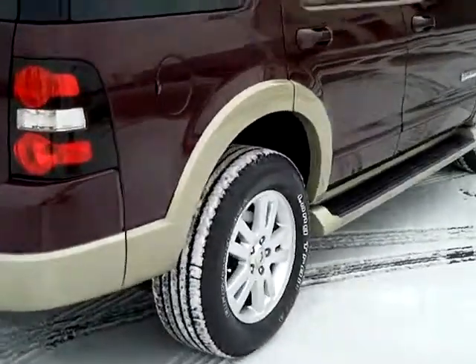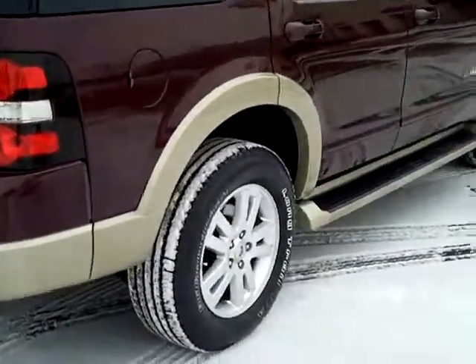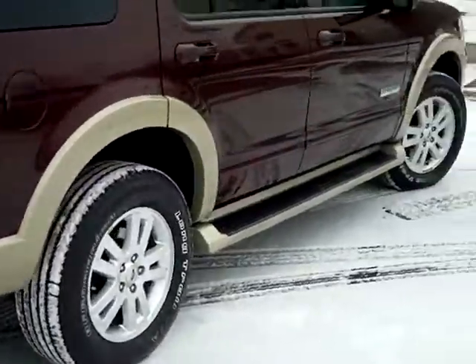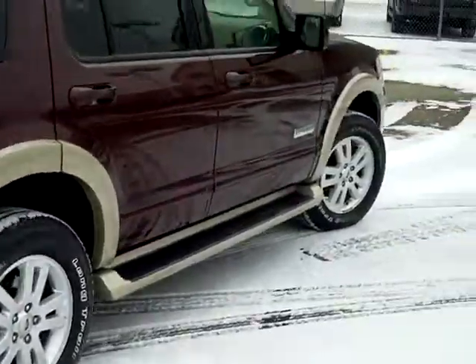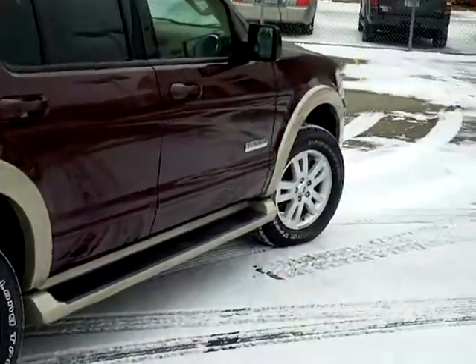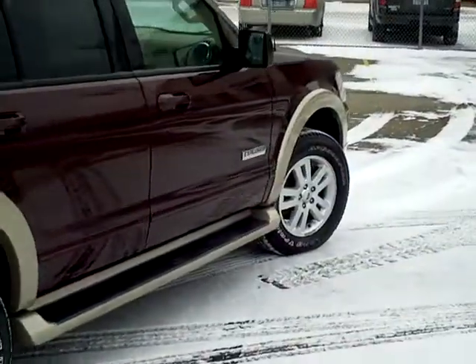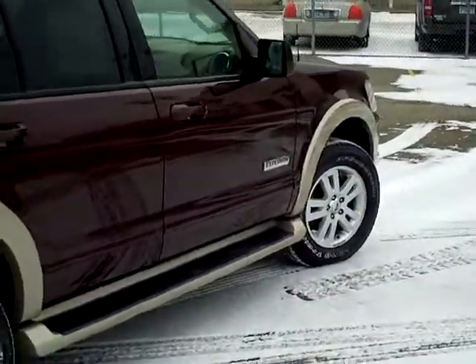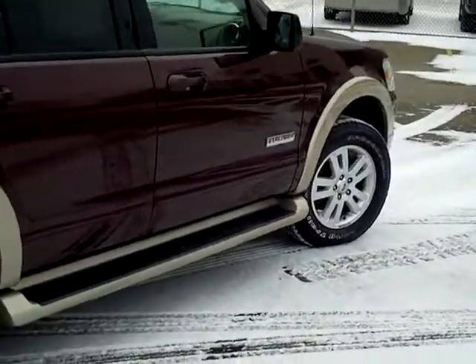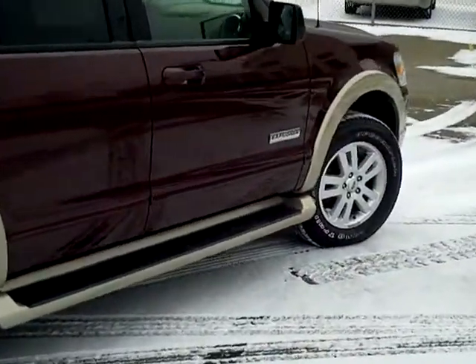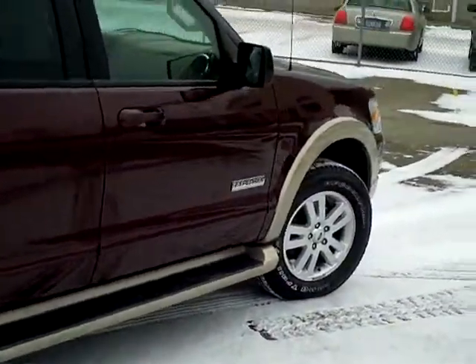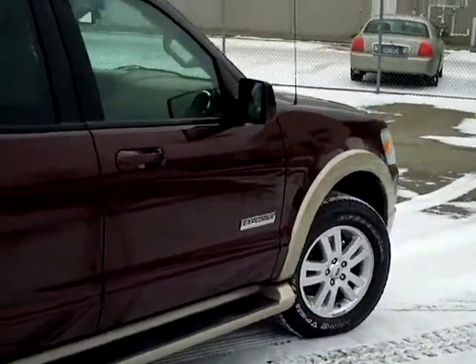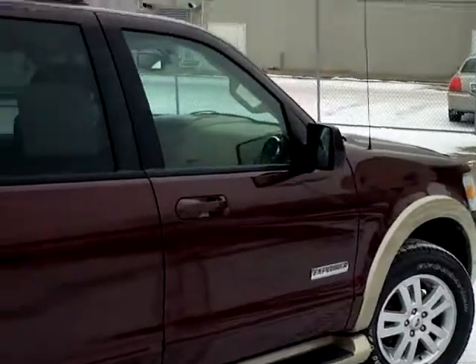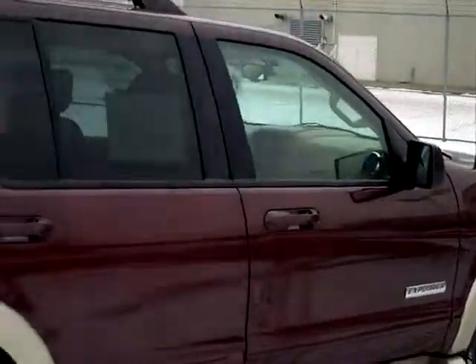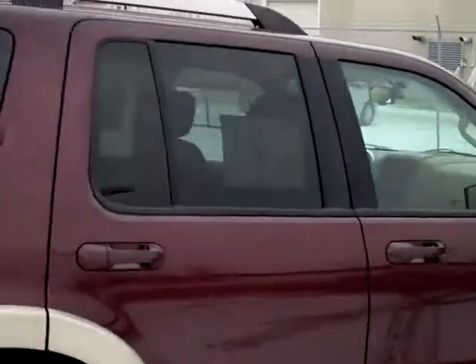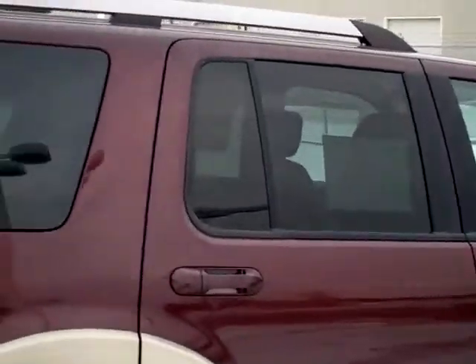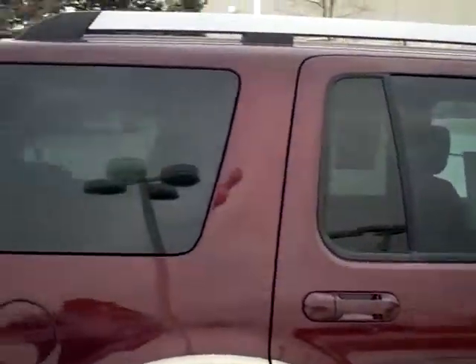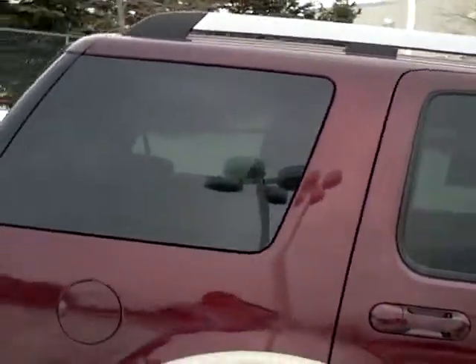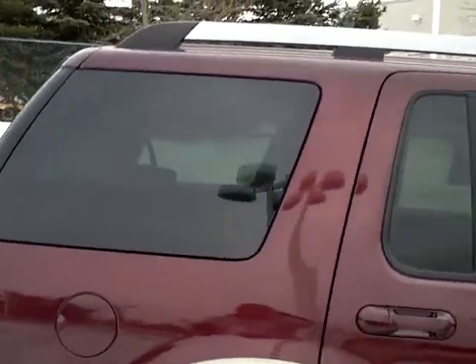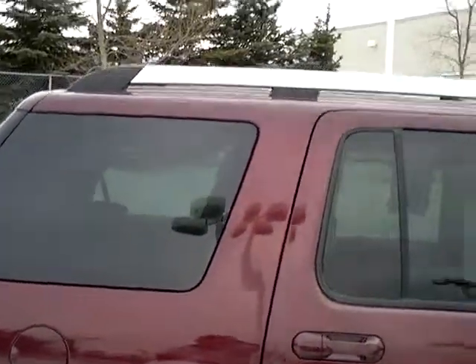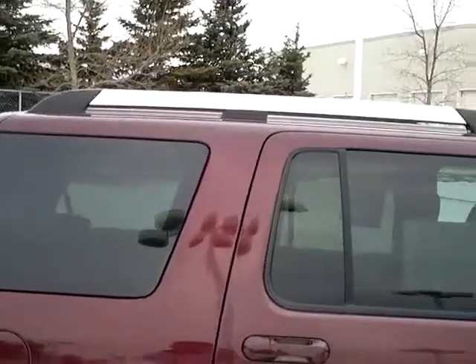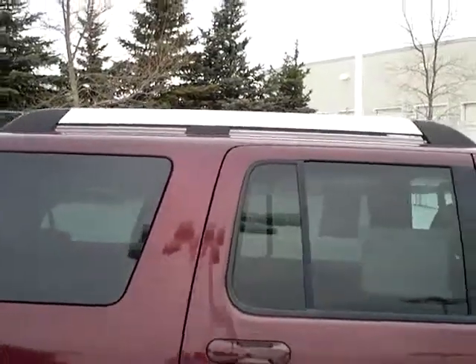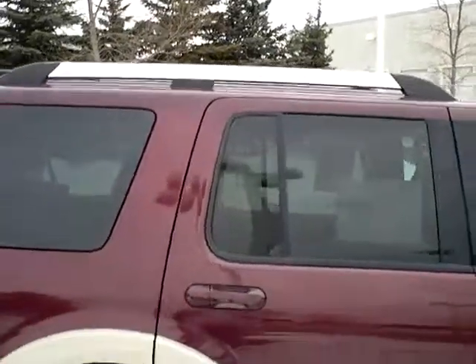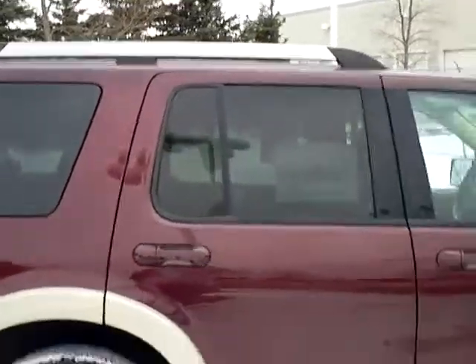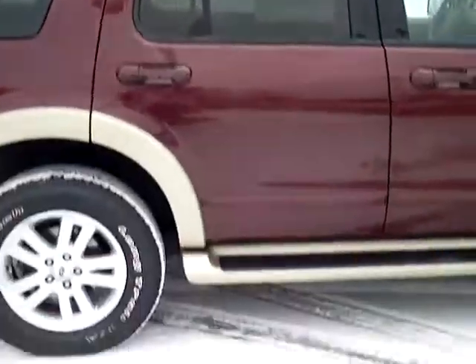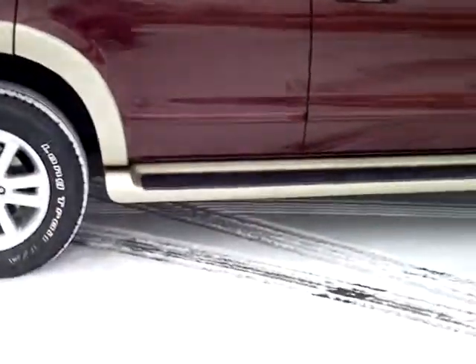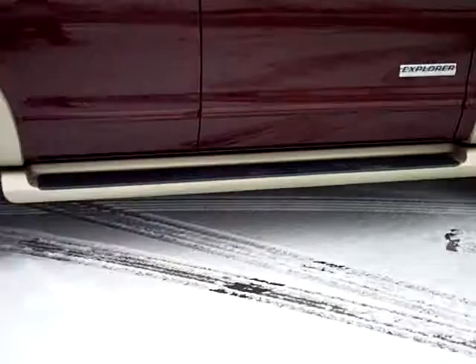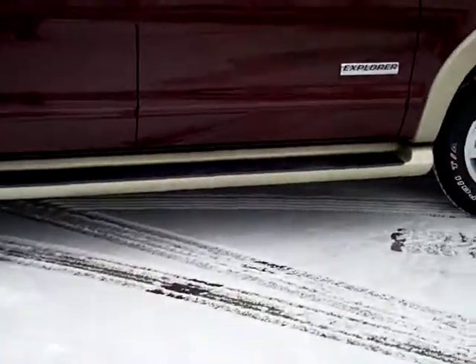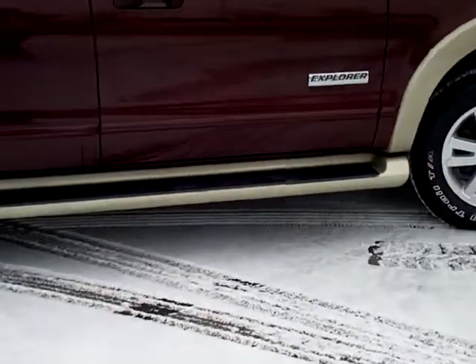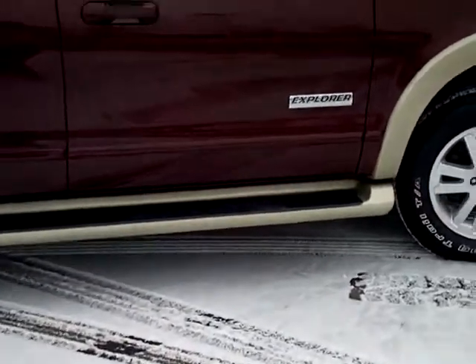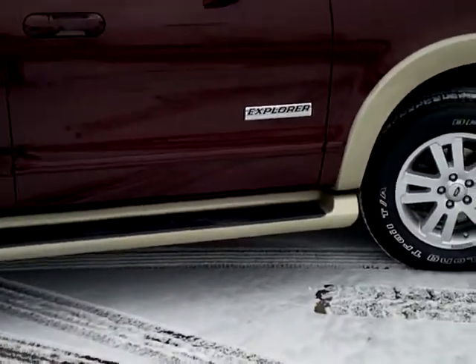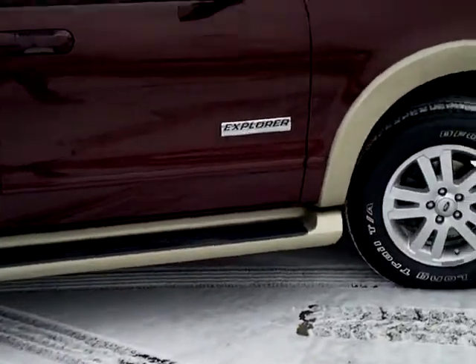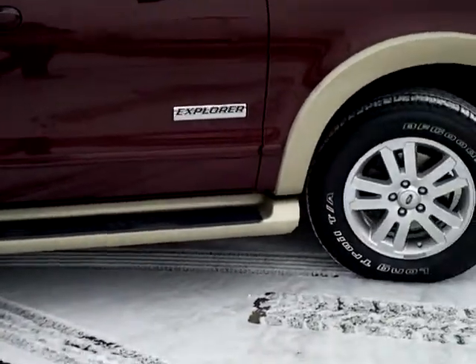This is a four-wheel drive vehicle. It has nice aluminum wheels, privacy glass in the back, a roof rack up on the top, and running boards for easy access.